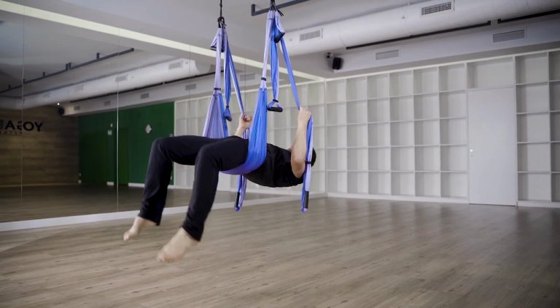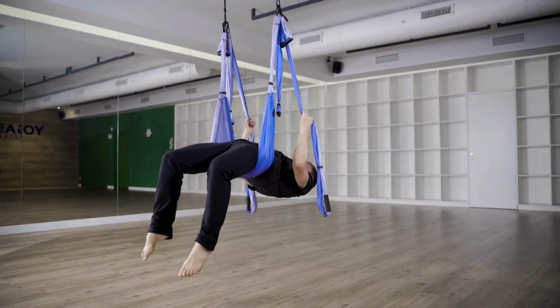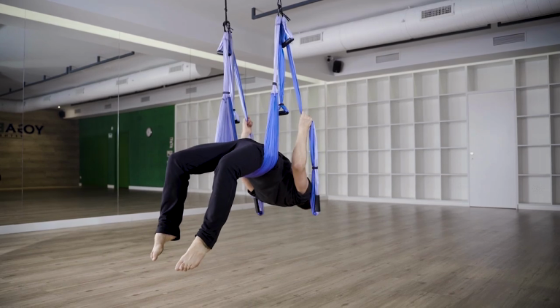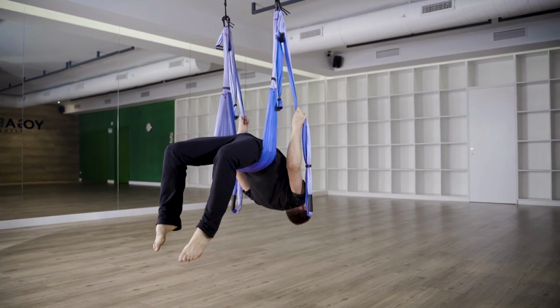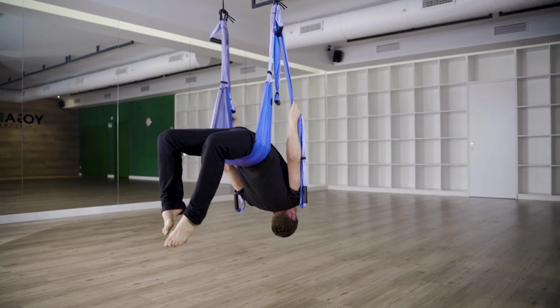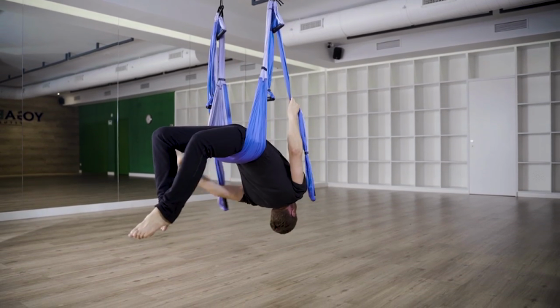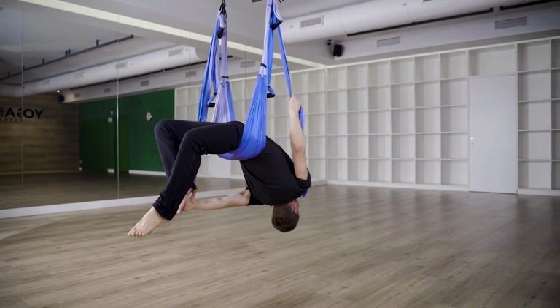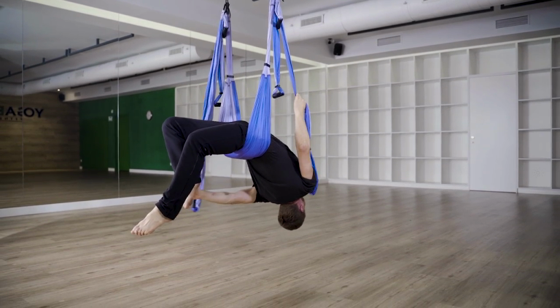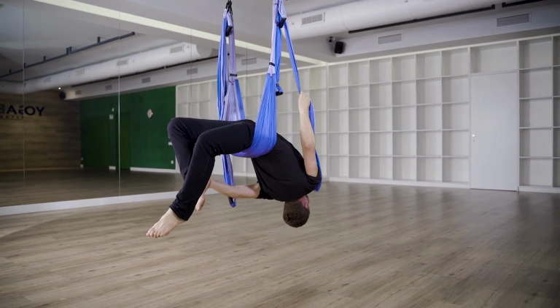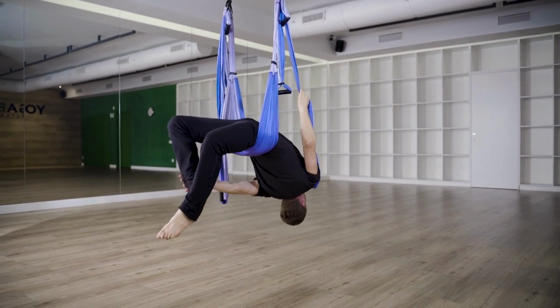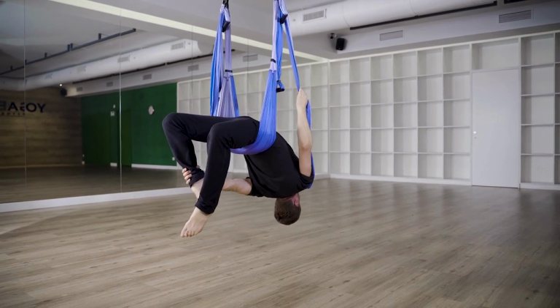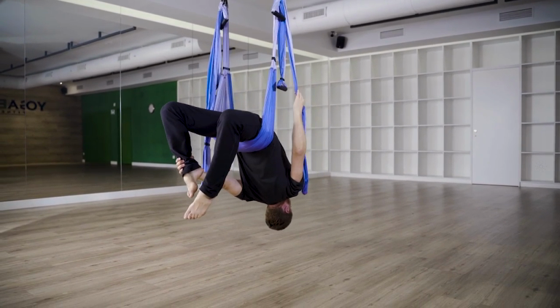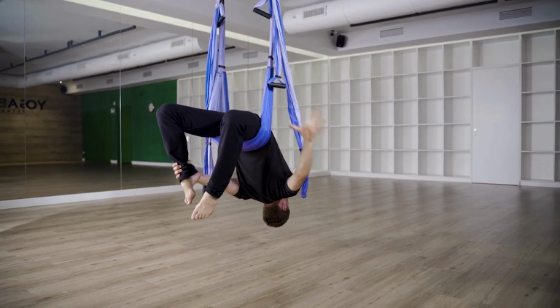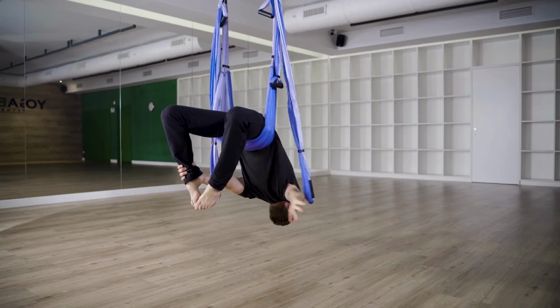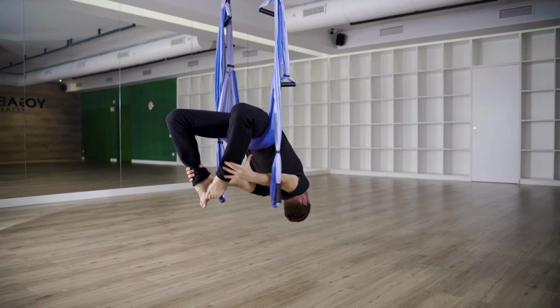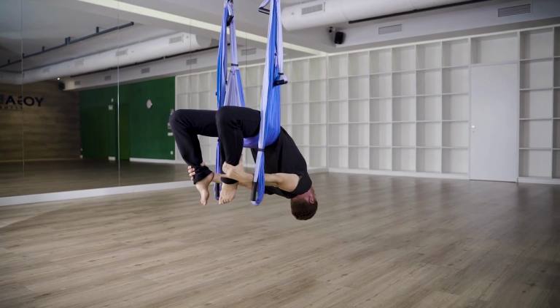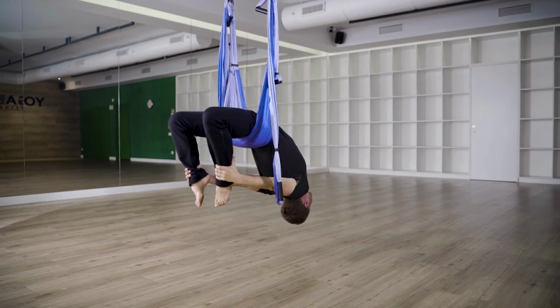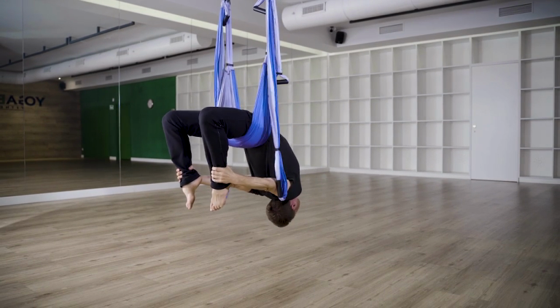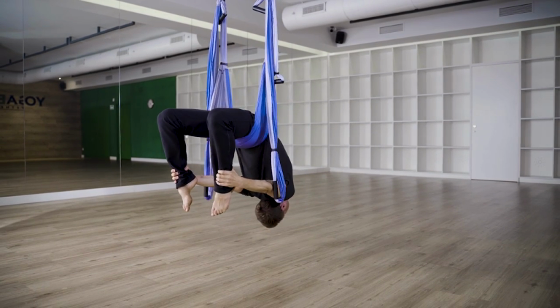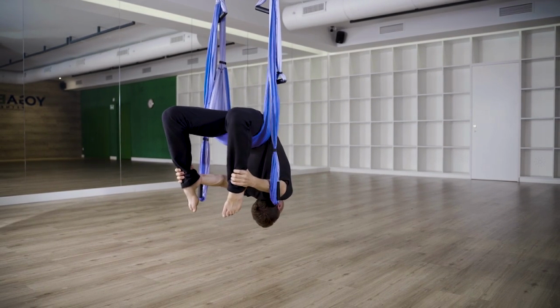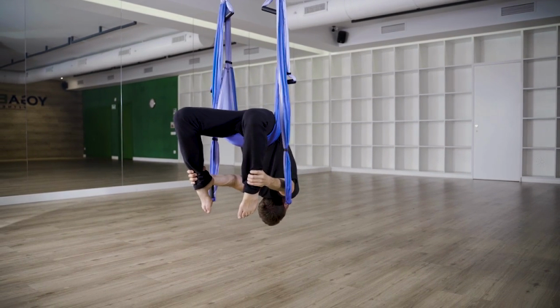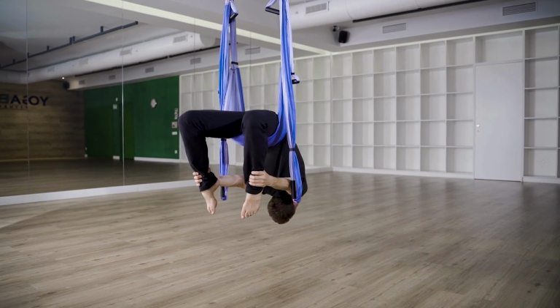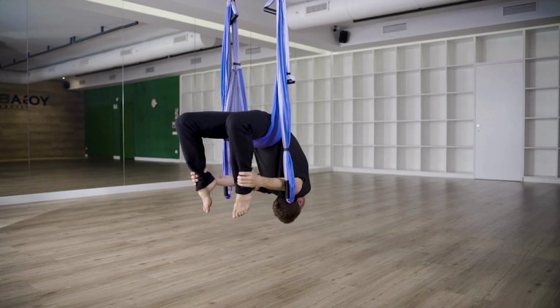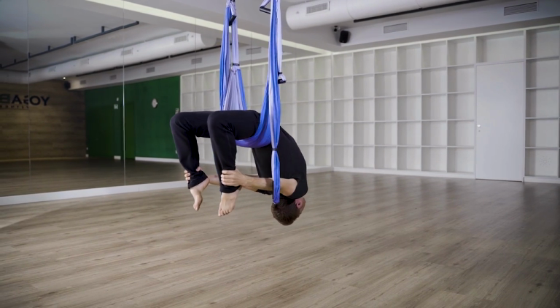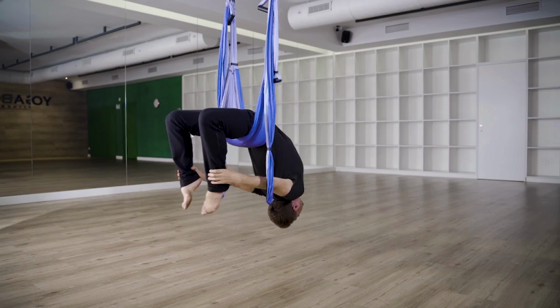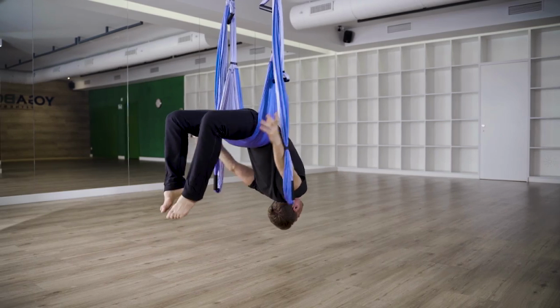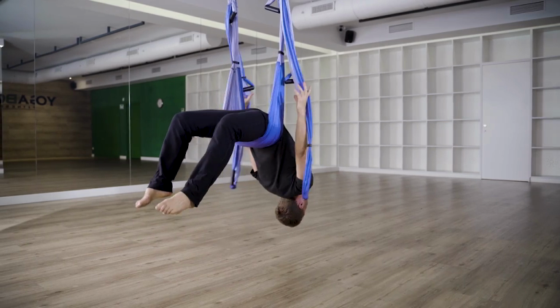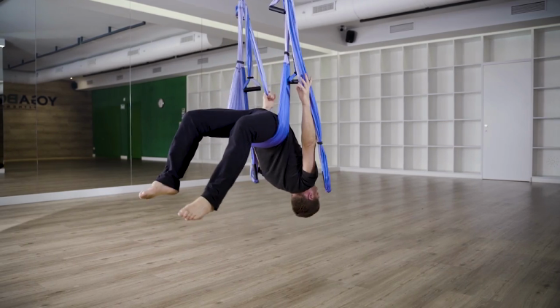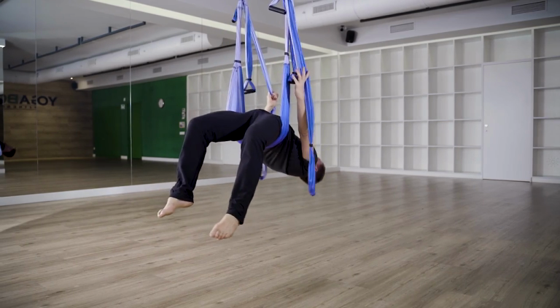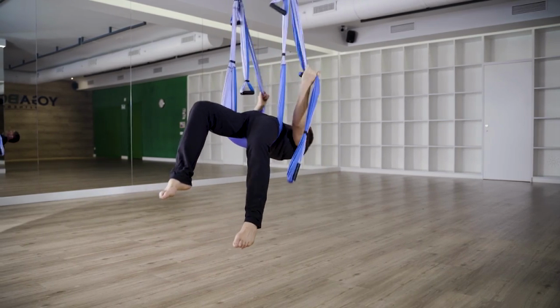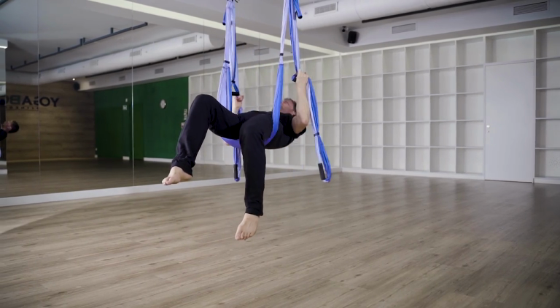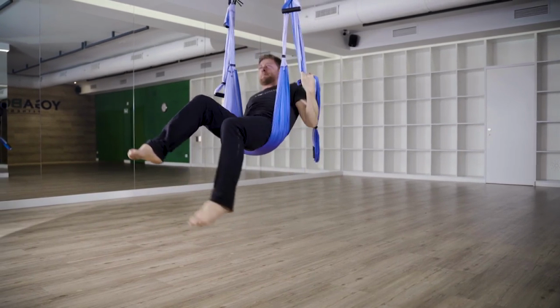Next up, let me show you Ferris Wheel. Ferris Wheel is basically Erdva Danurasana but passively hanging upside down. I'd encourage you to hold this for at least two minutes, maybe working your way up to even a four or five minute passive hold.